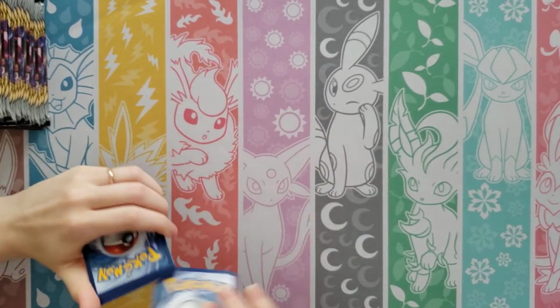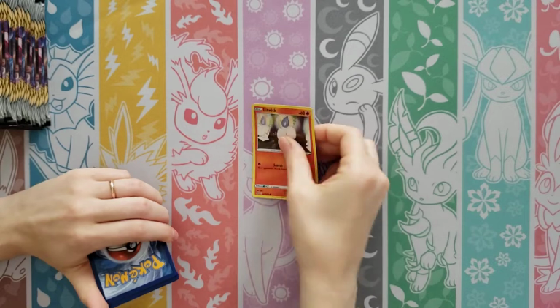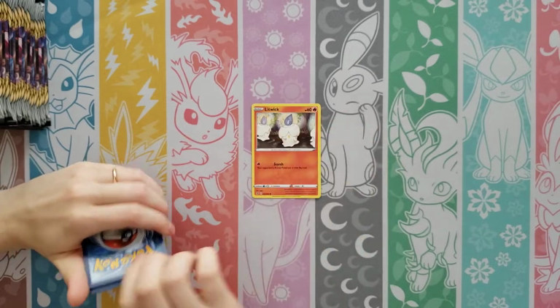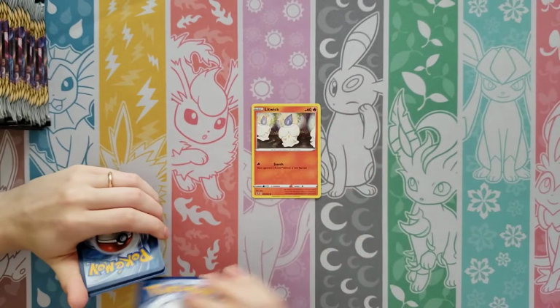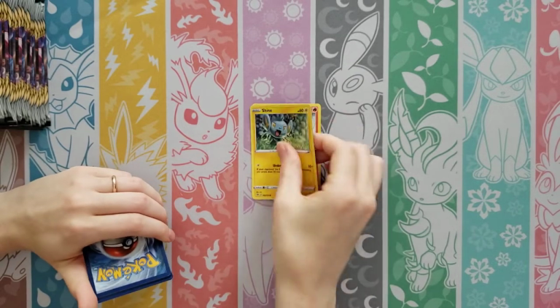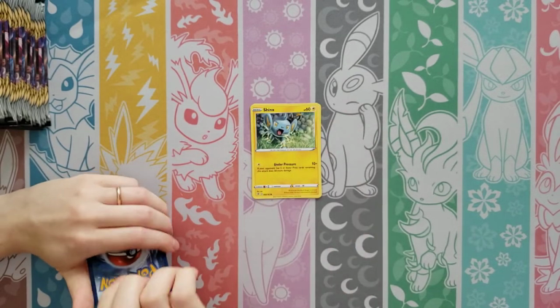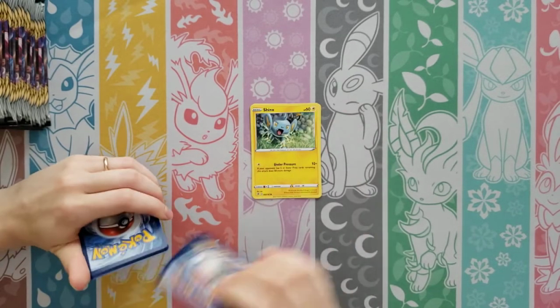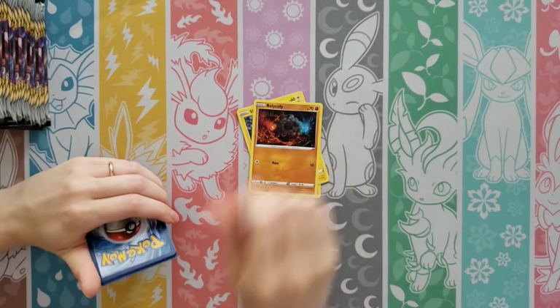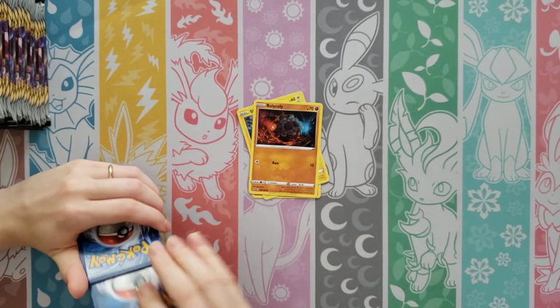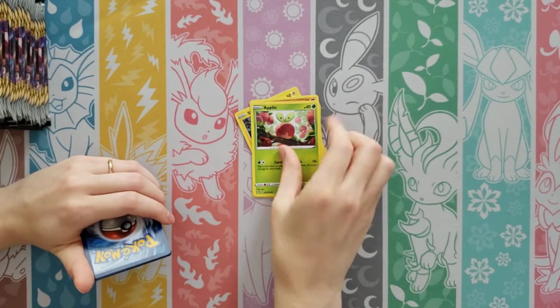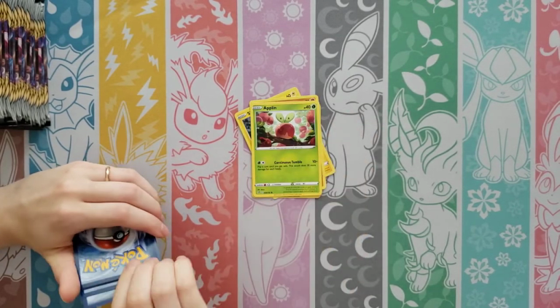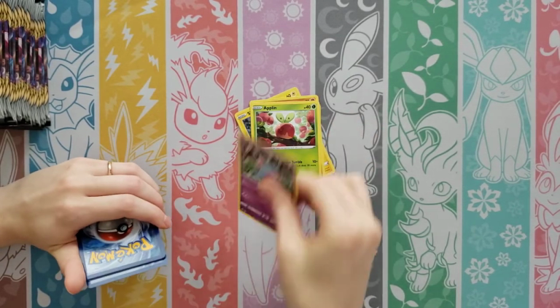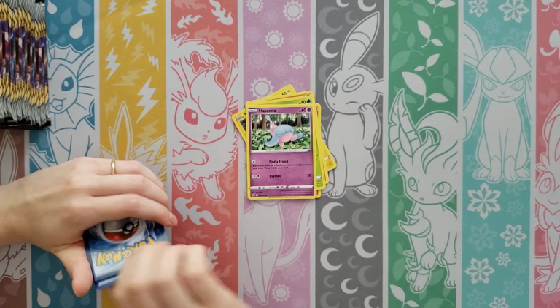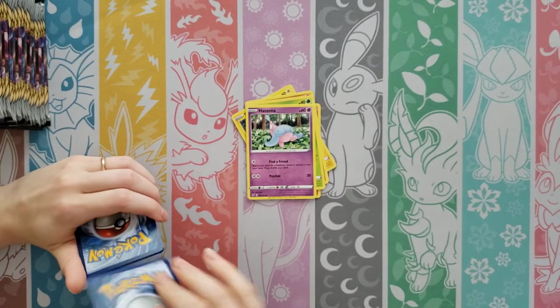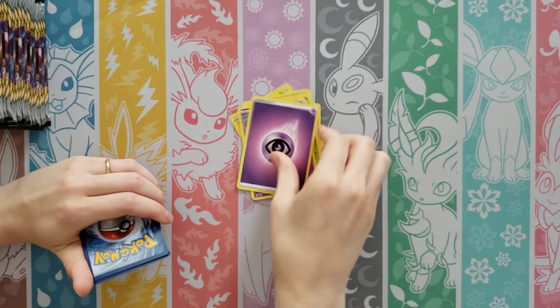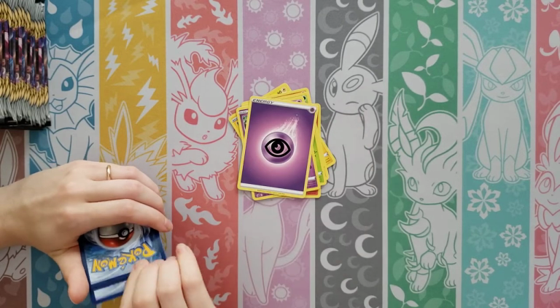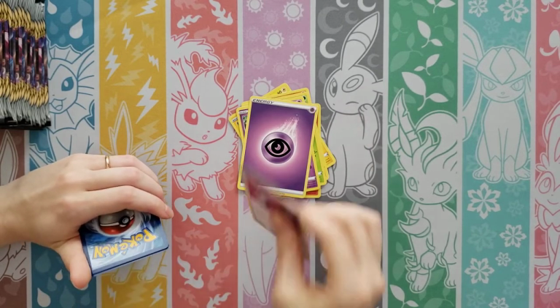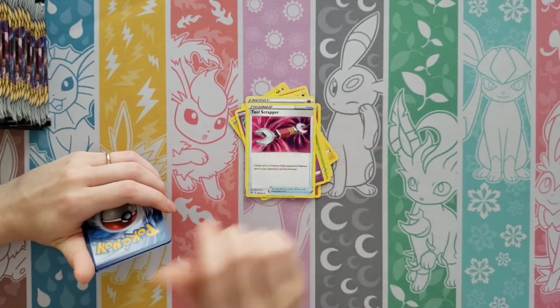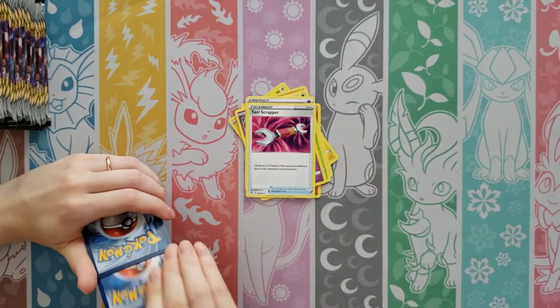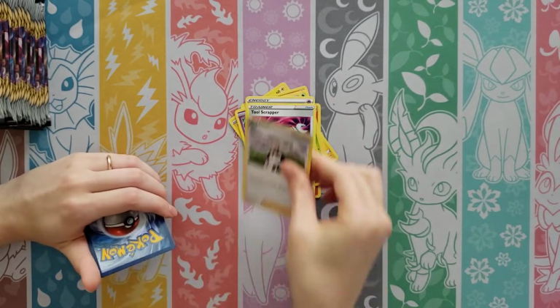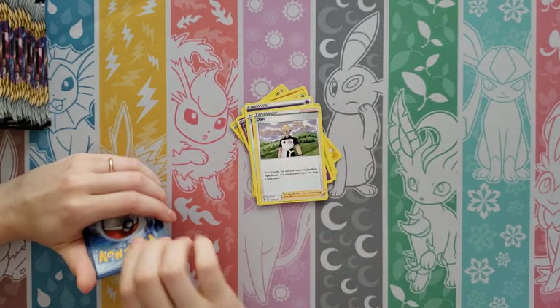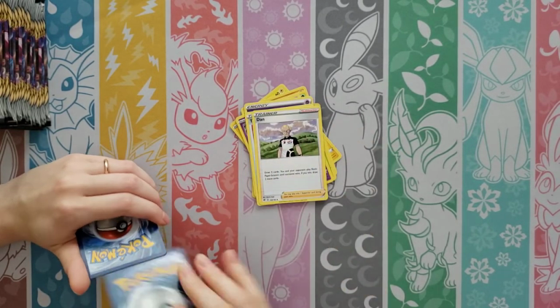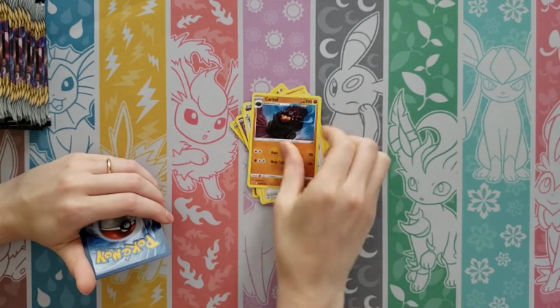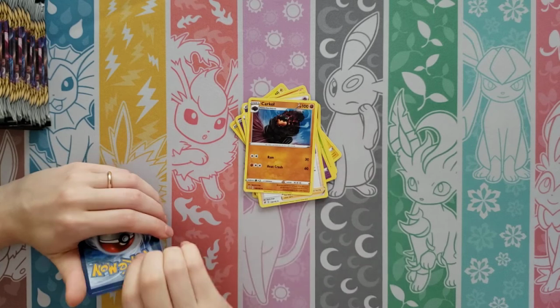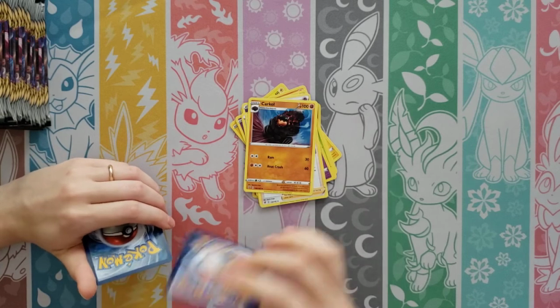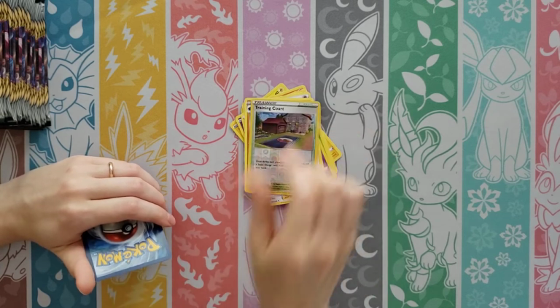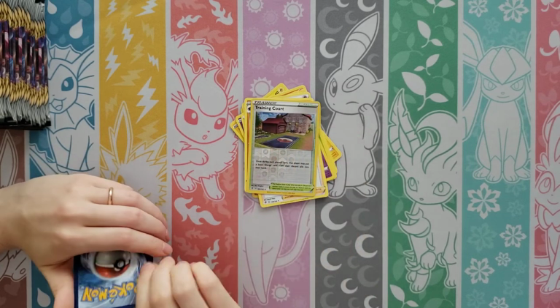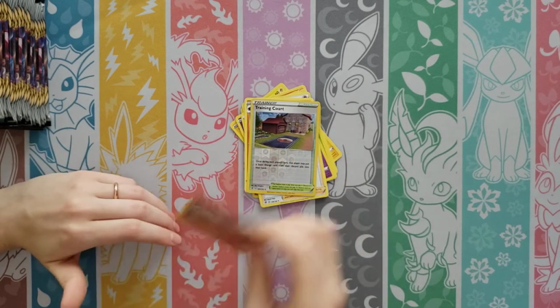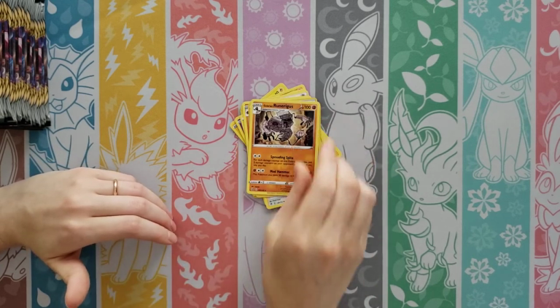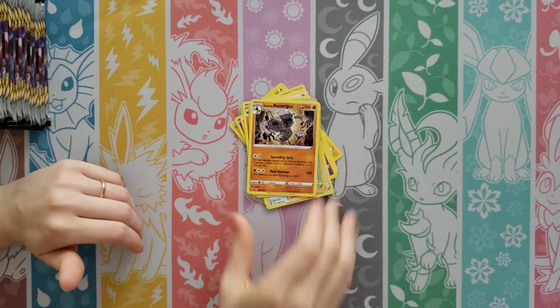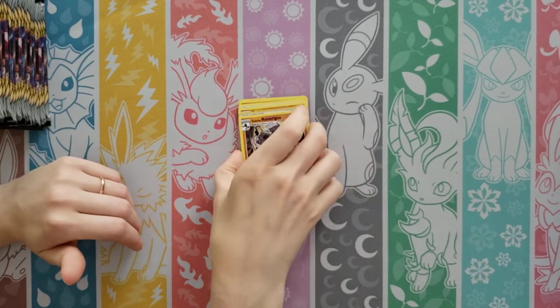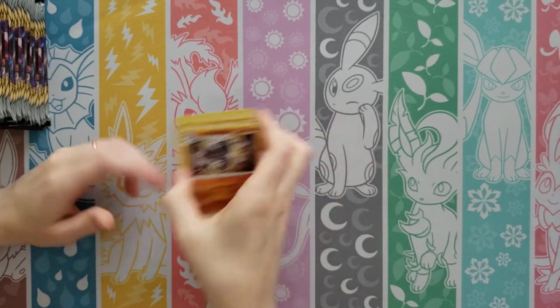So you are on a Litwick, Shinx, Roly-Coly, Applin, Hatenna, Psychic Energy, and a Tool Scrapper, Carcoal — Training Court is your Reverse — and then a Runerigus is your Rare.